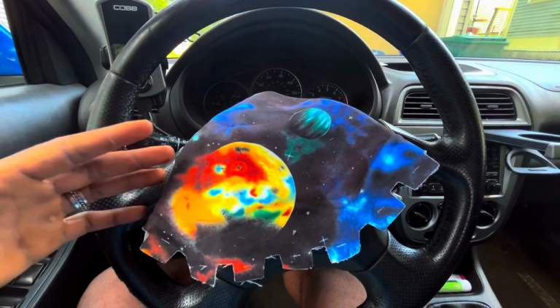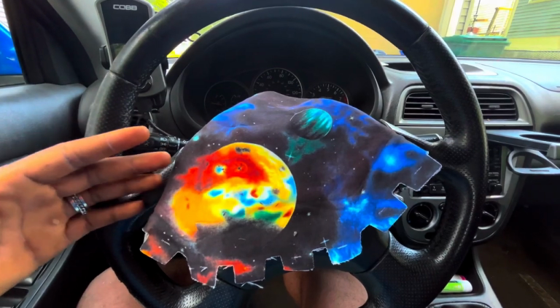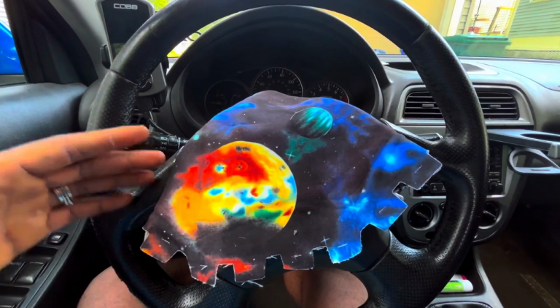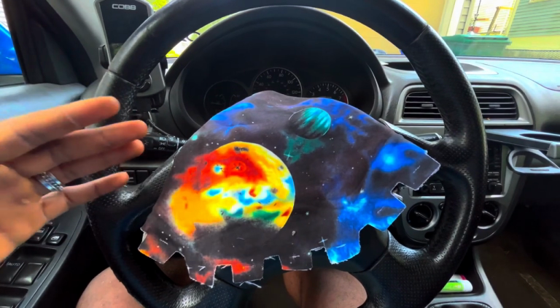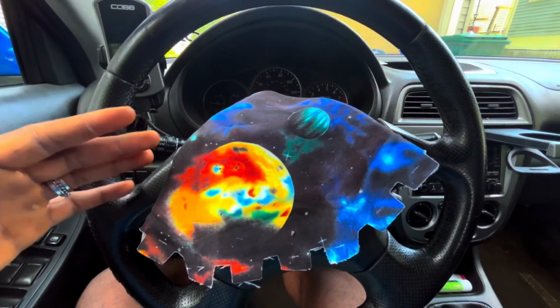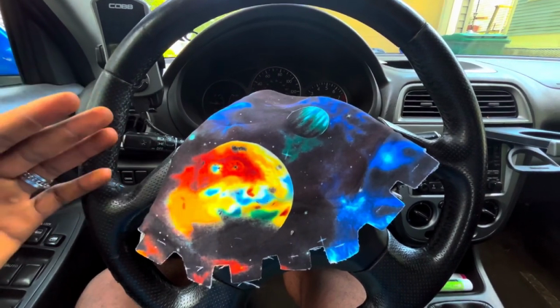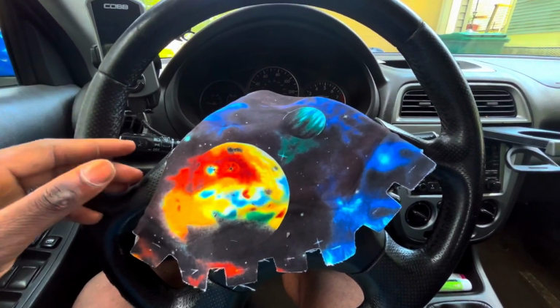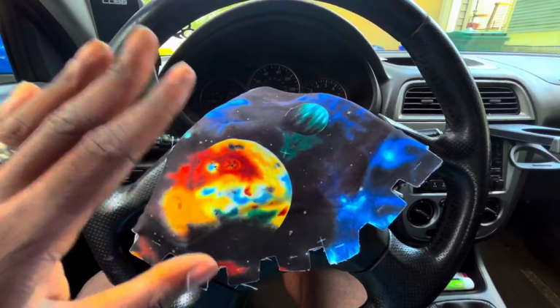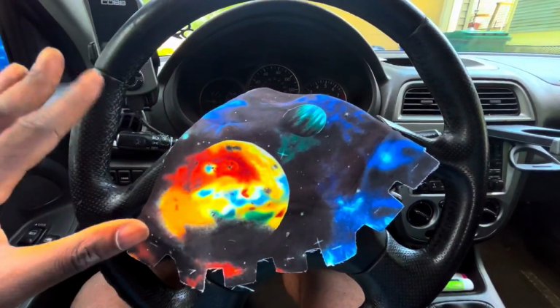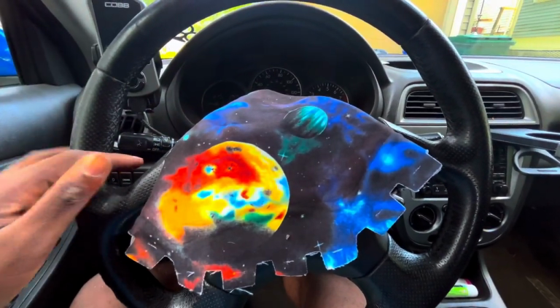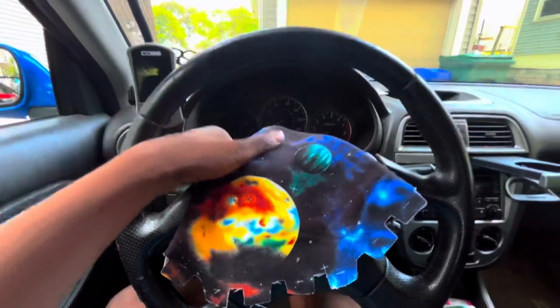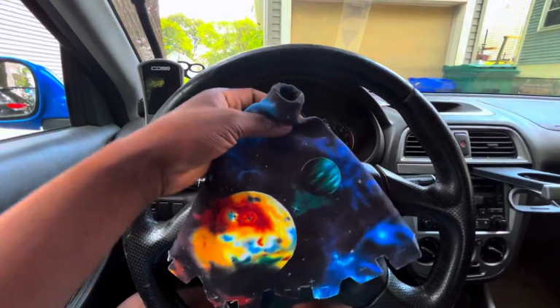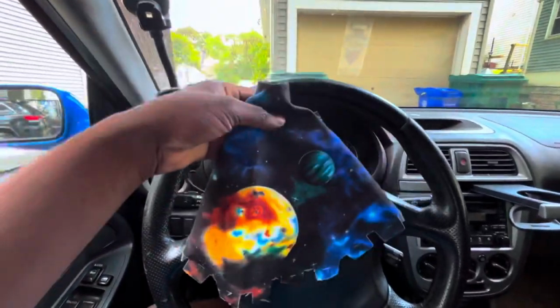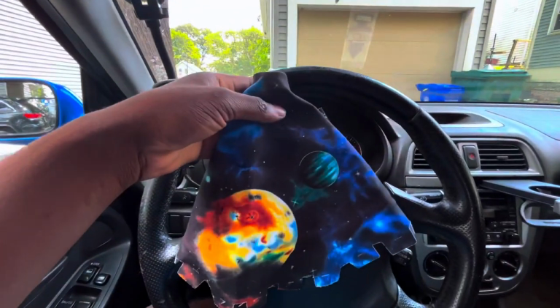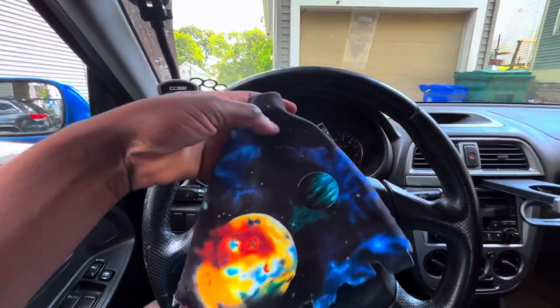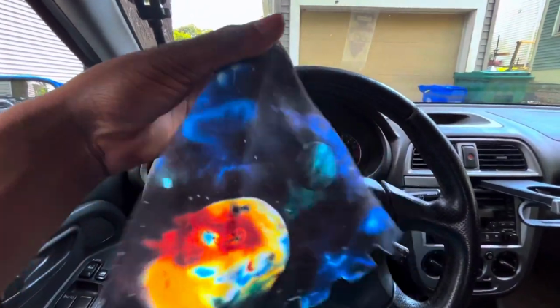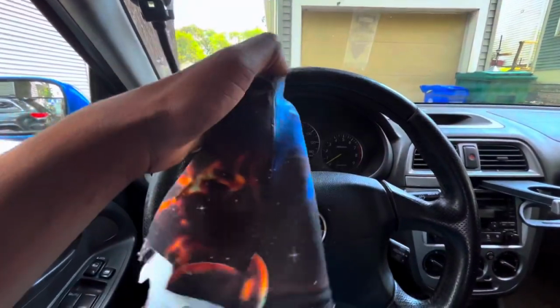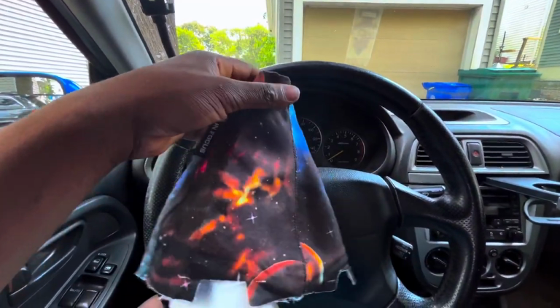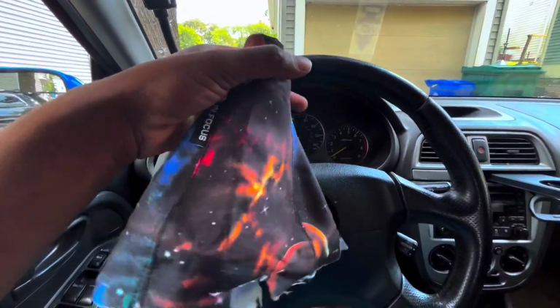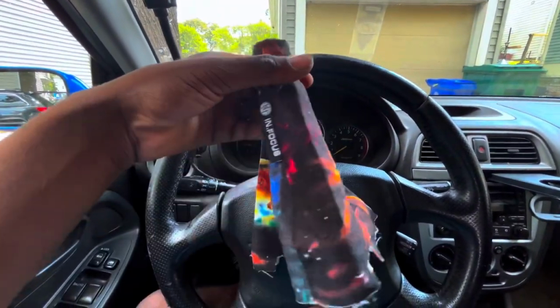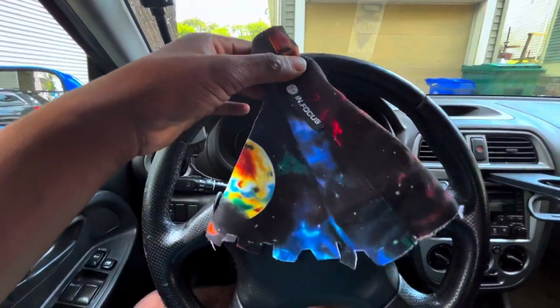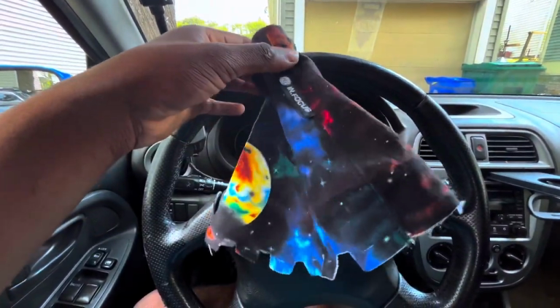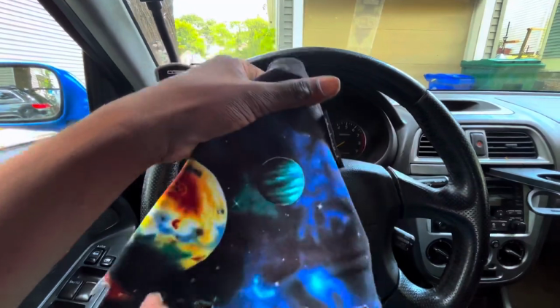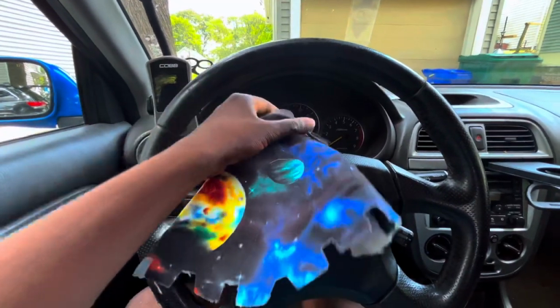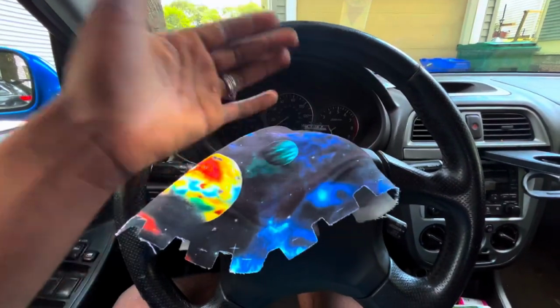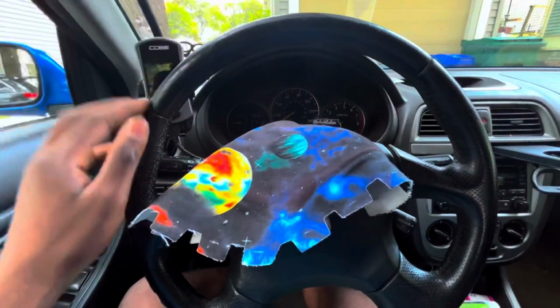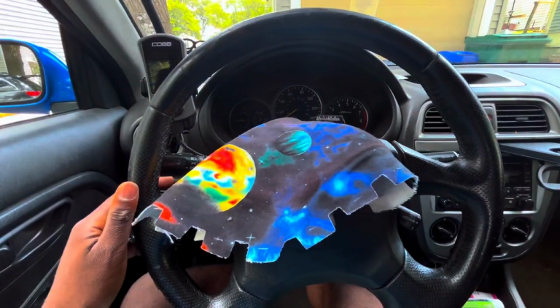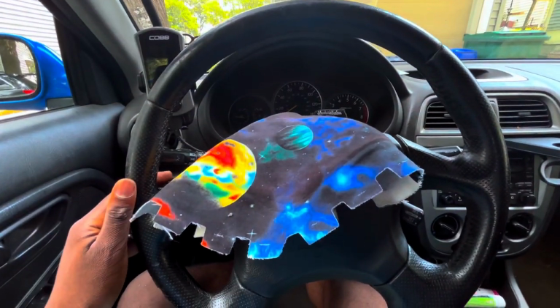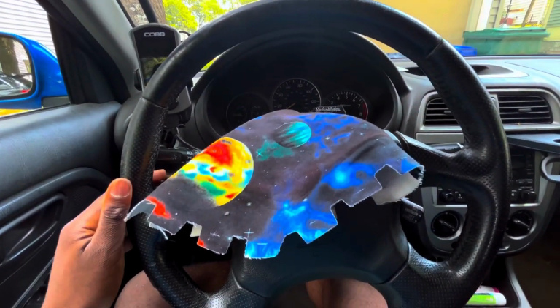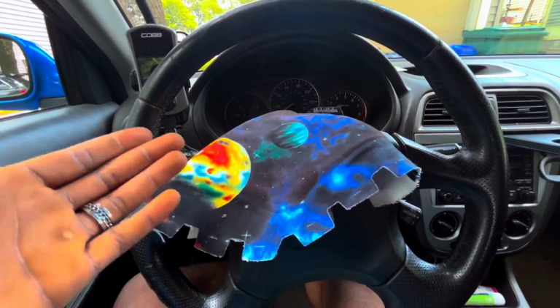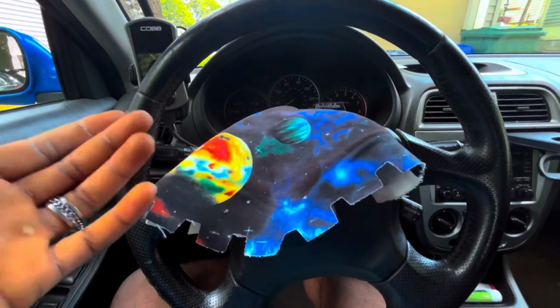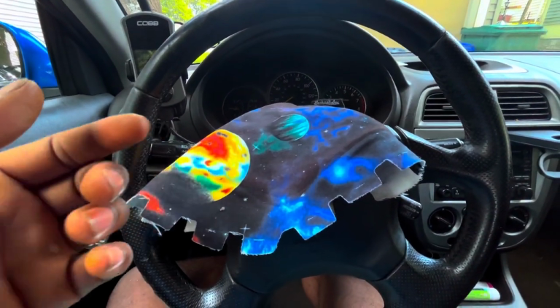Welcome back to another video. I'm sorry for the lack of content — I've just been kind of lazy. But today we are going to be installing this new shift boot. I got it from Justin. It looks really cool. I kind of dig the whole space vibe. I haven't really done much interior stuff, so this will be good.